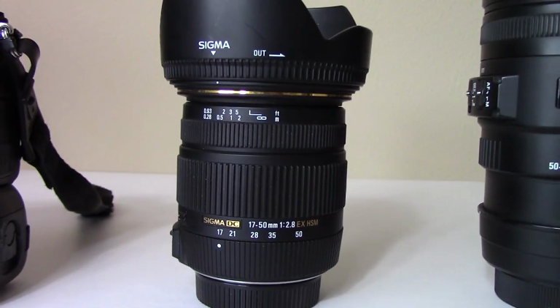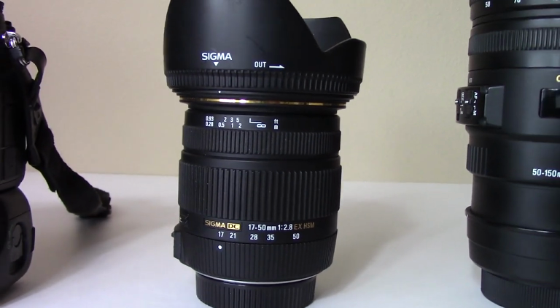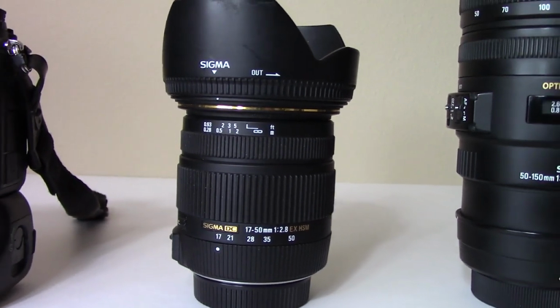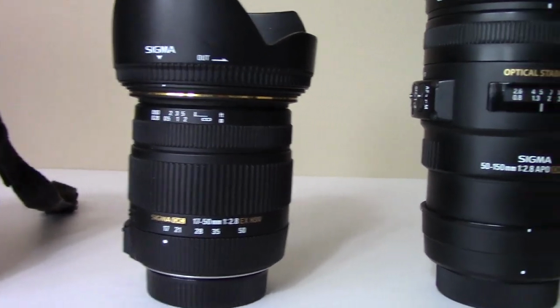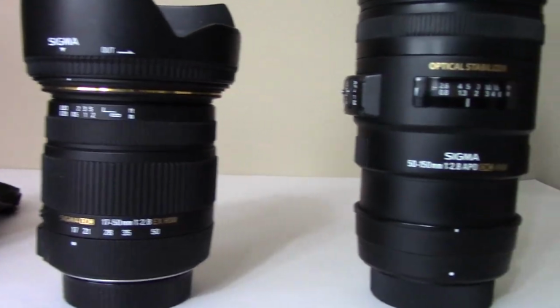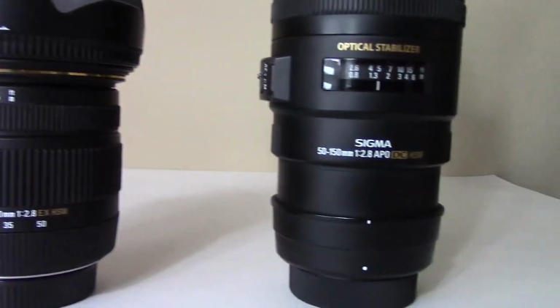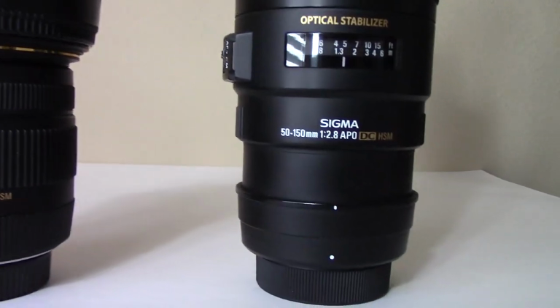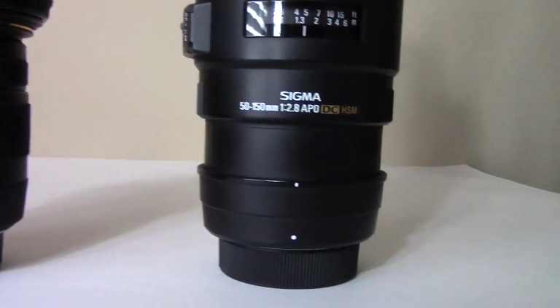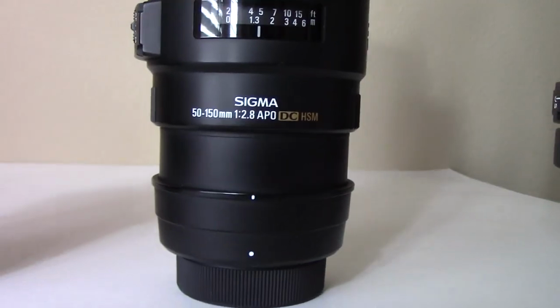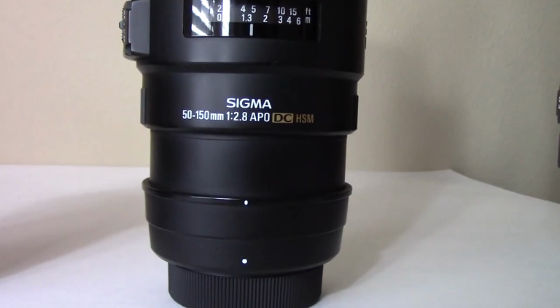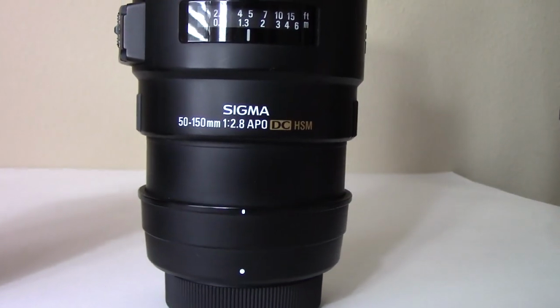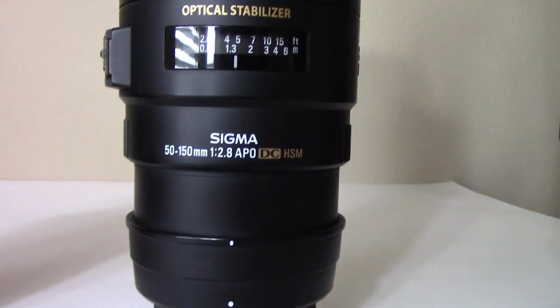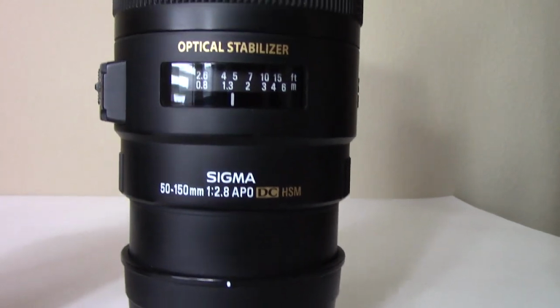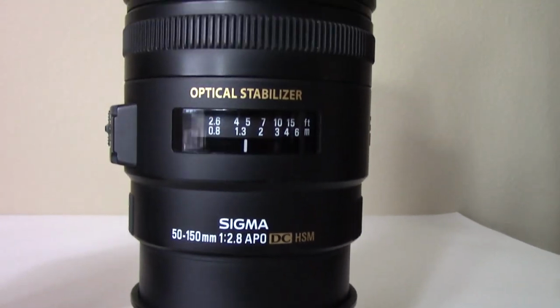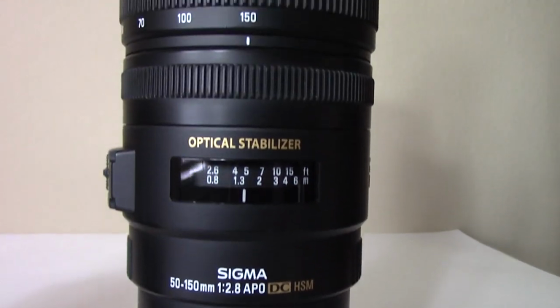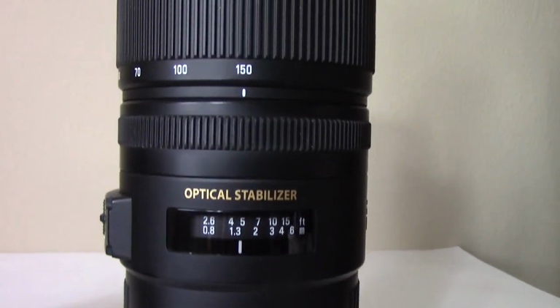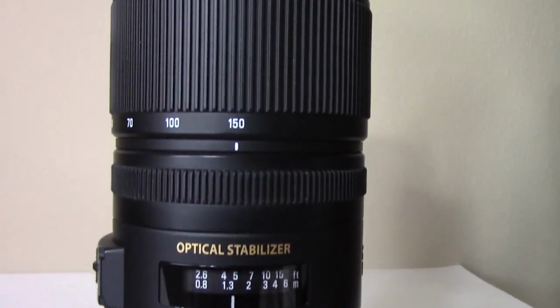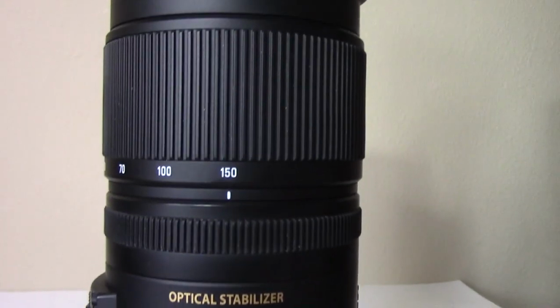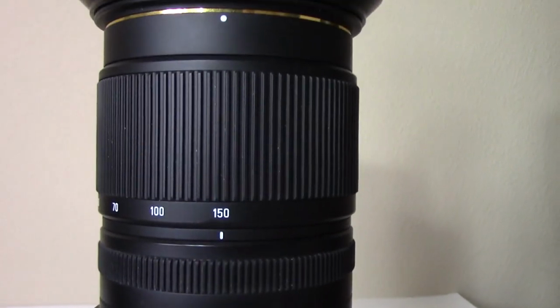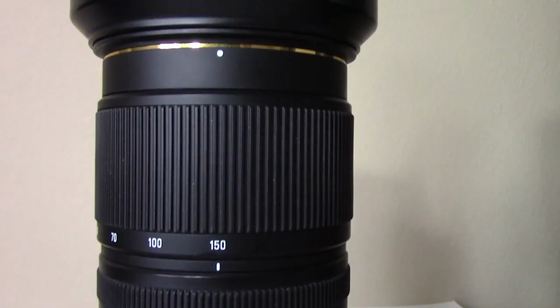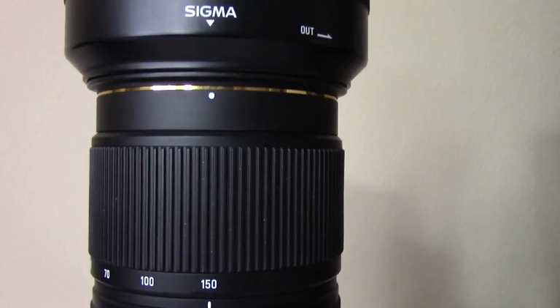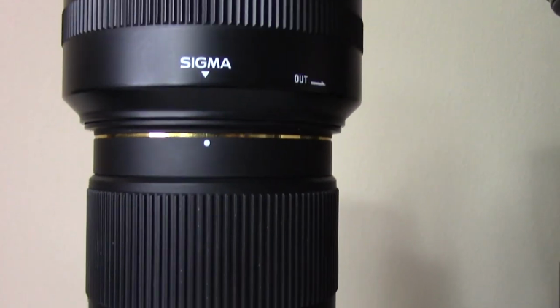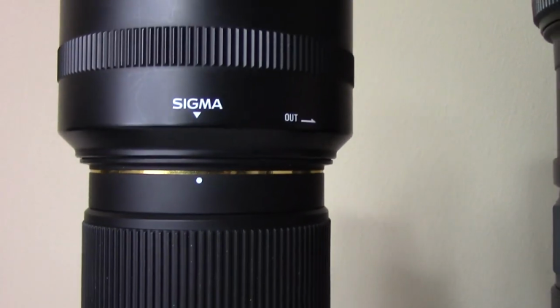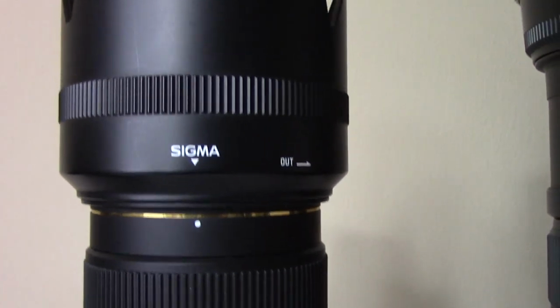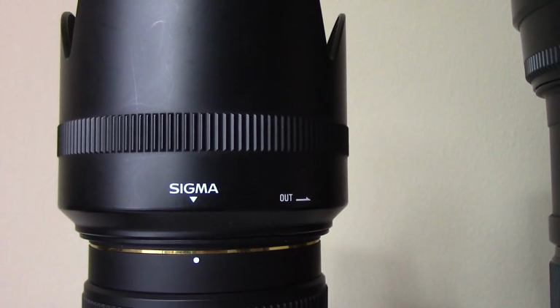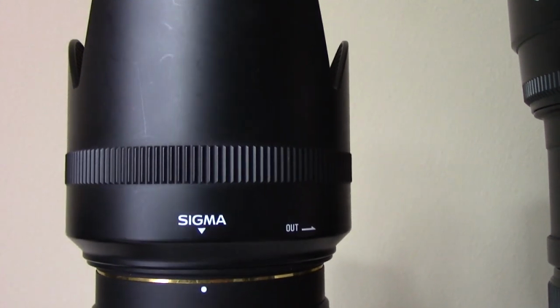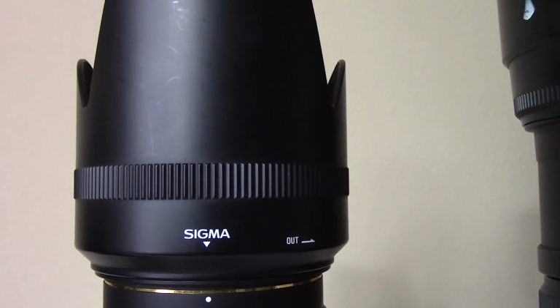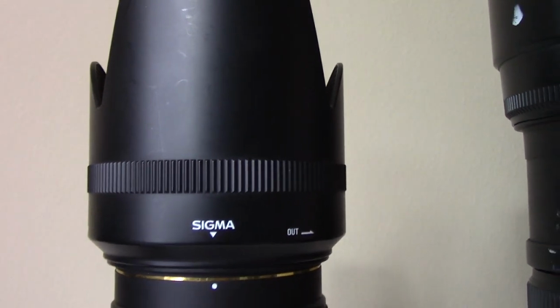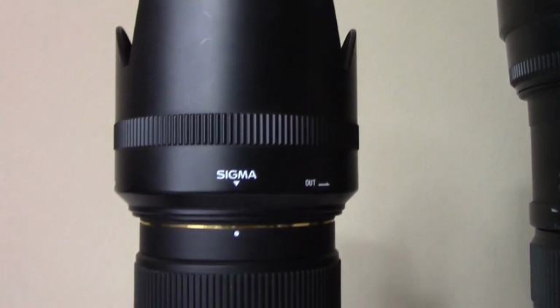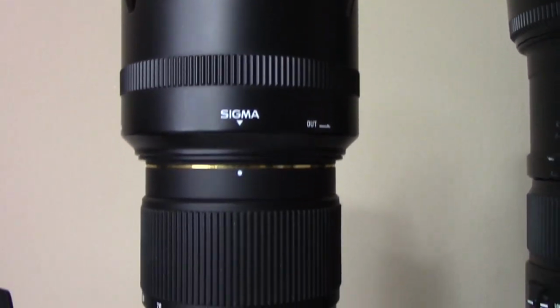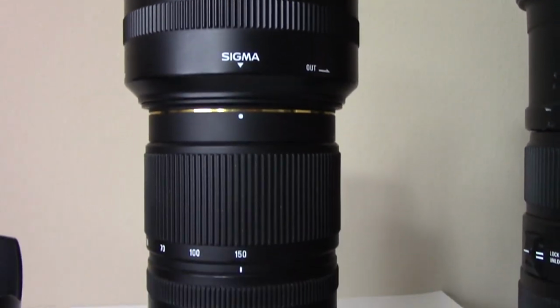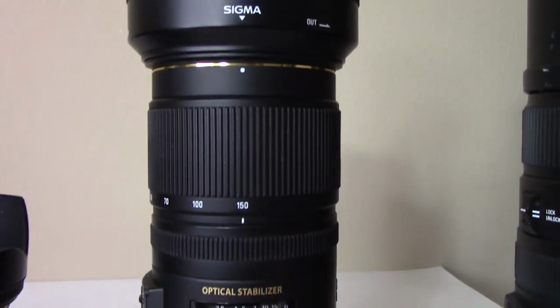Now here's my go-to lens. This is also a Sigma — a 50-150 2.8 lens. It's a great lens for gymnasium type shooting, volleyball and especially basketball. I will use this probably 95-98% of the time tonight.